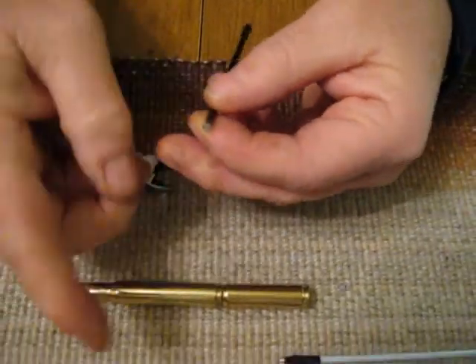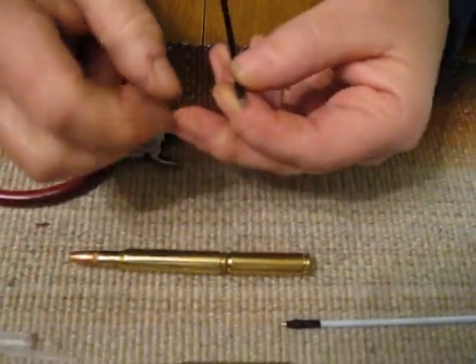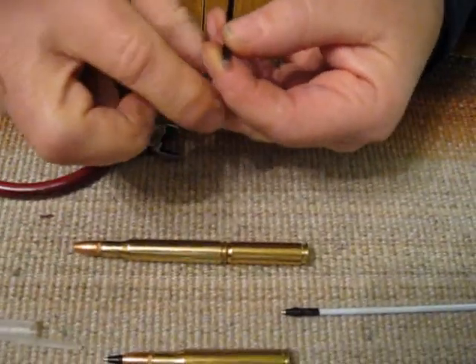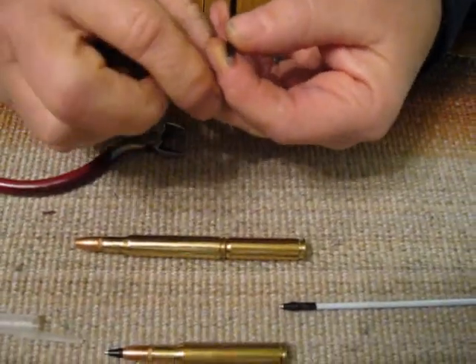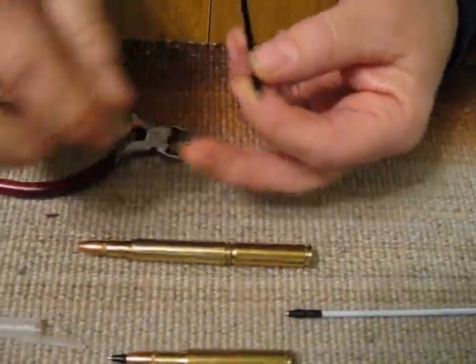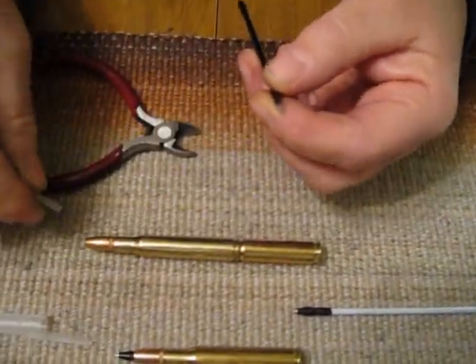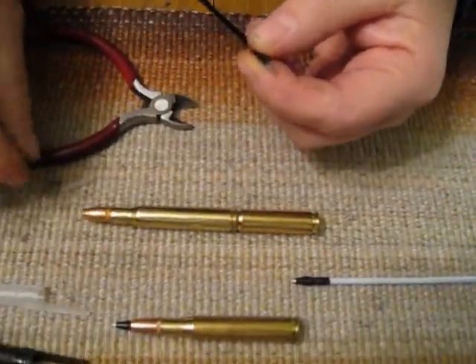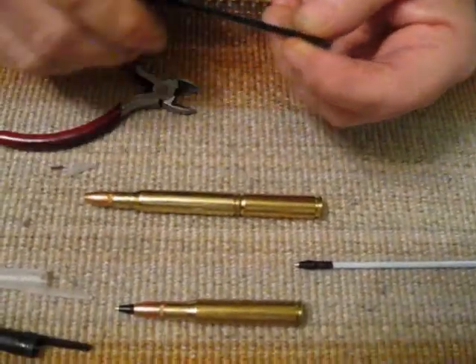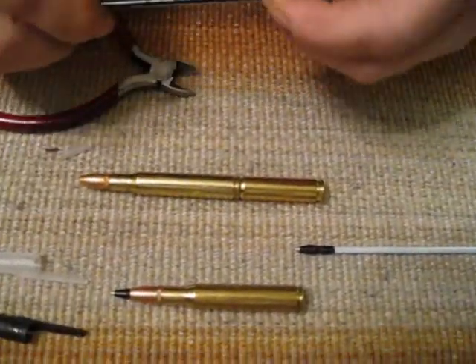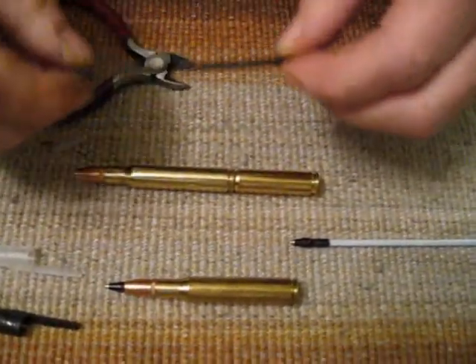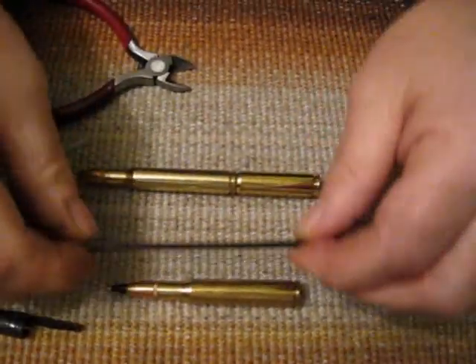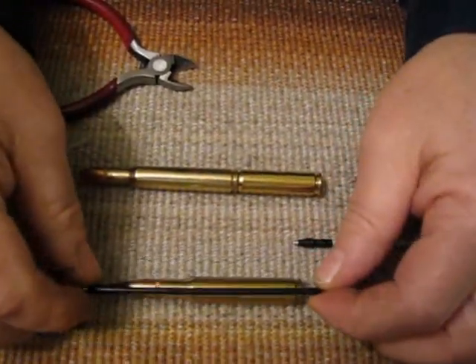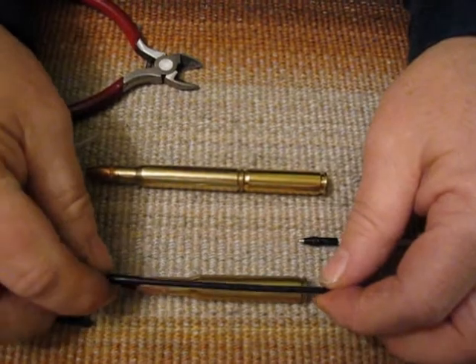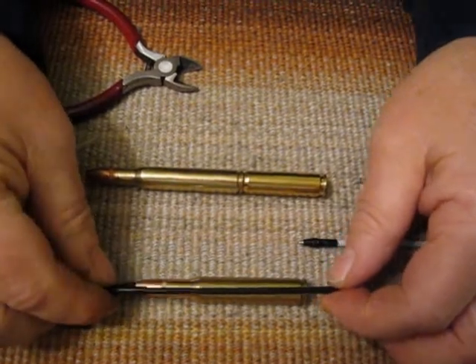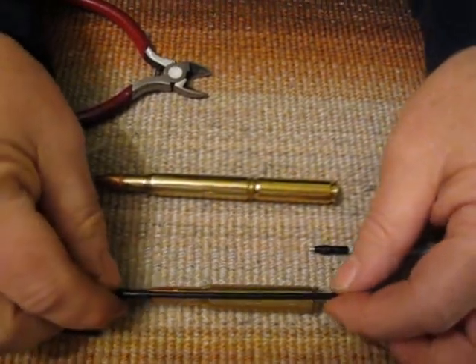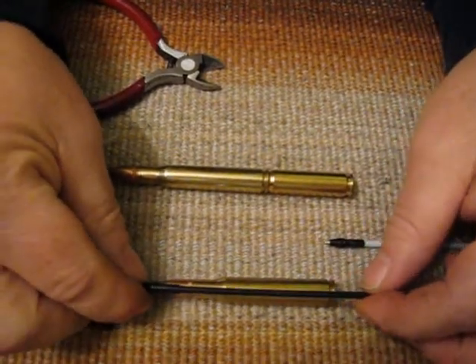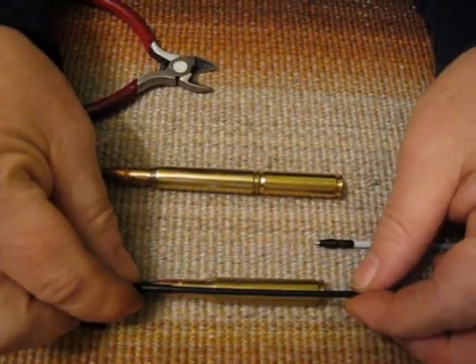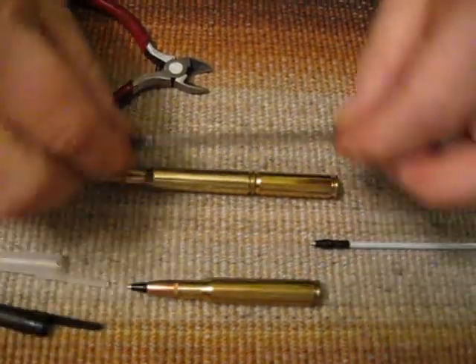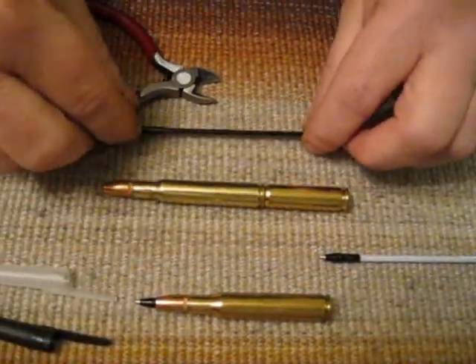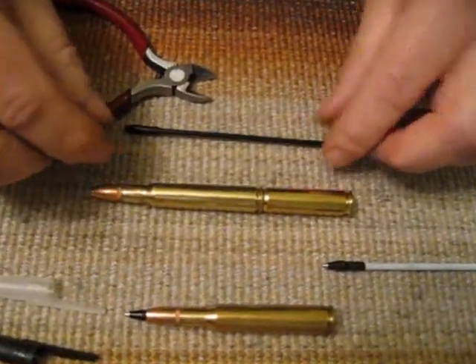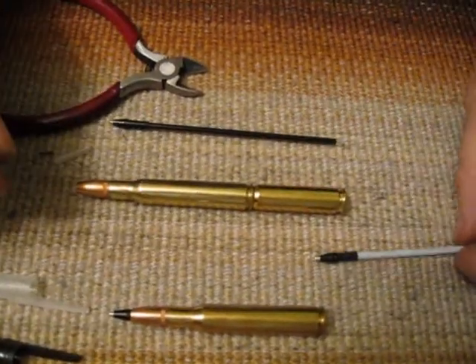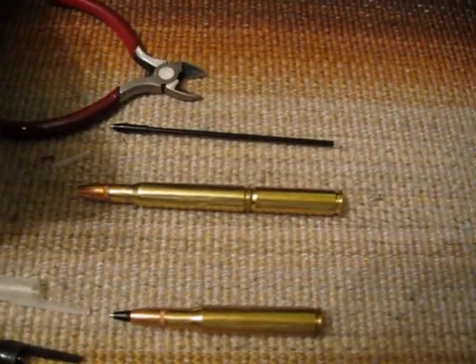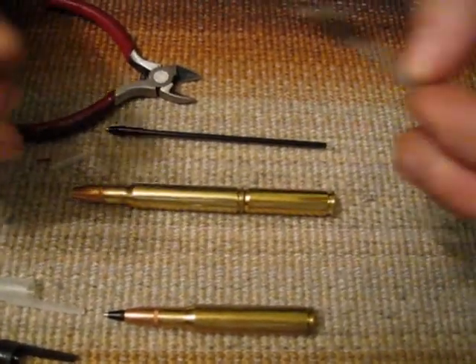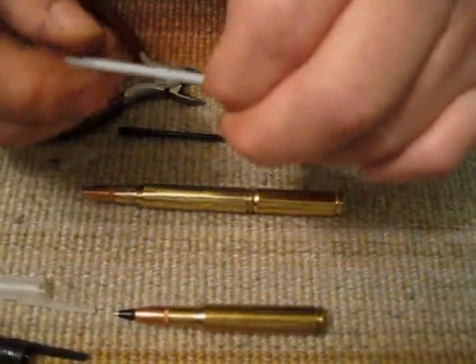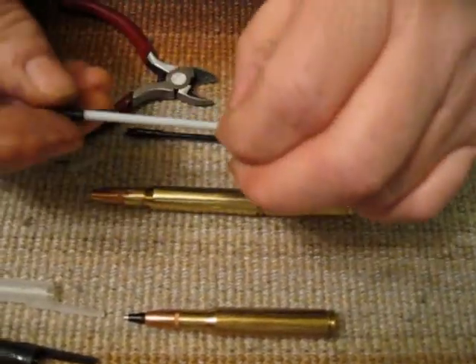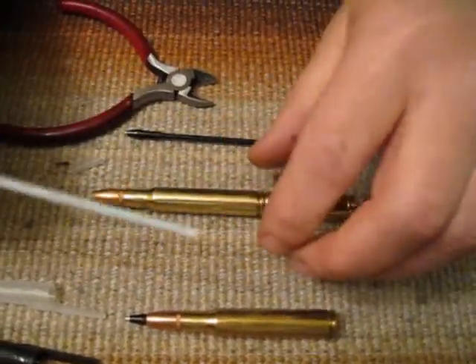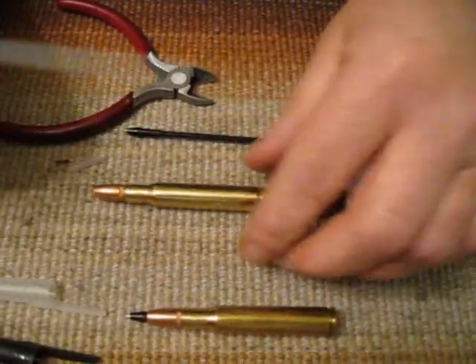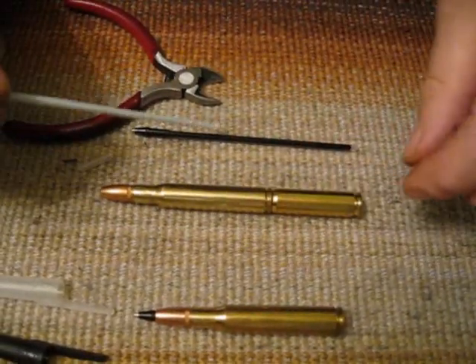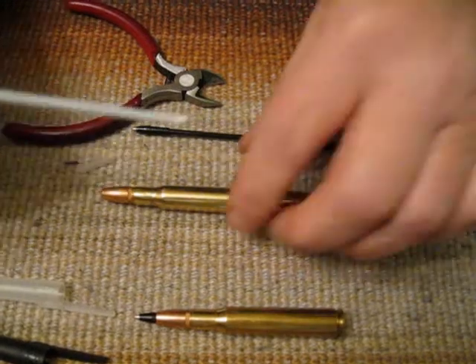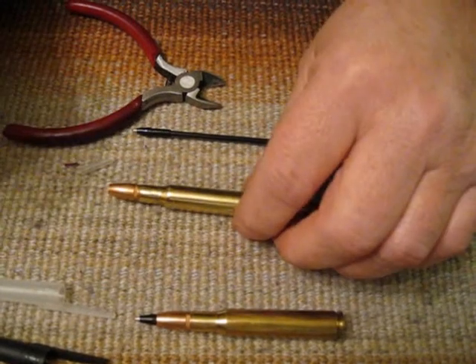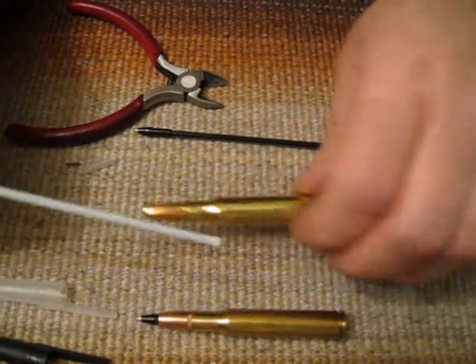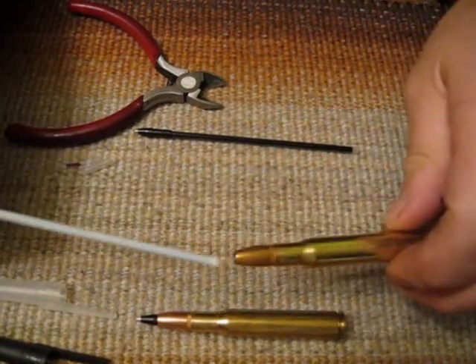If you're doing it for the shorter pen it would be shorter — you can do it the same way. We'll take the new refill and put it back in.